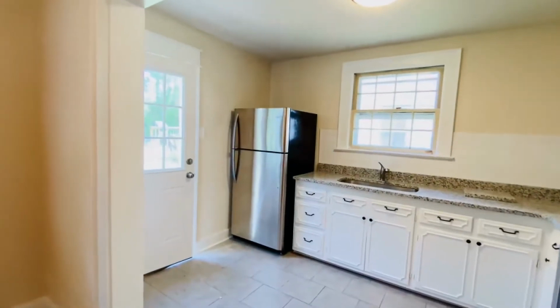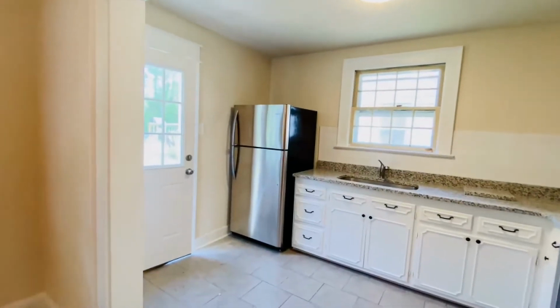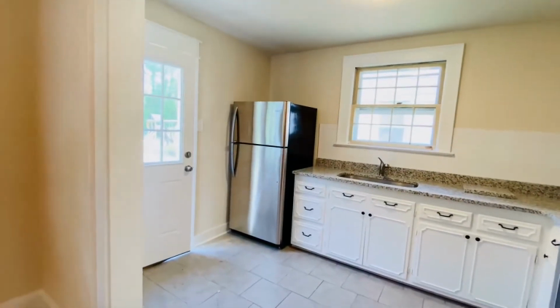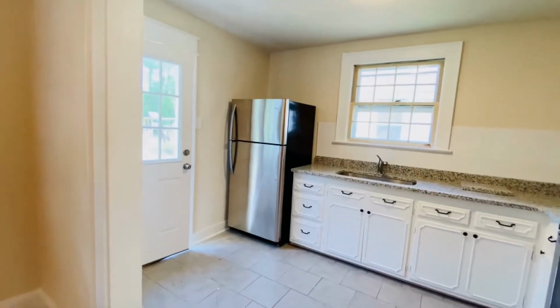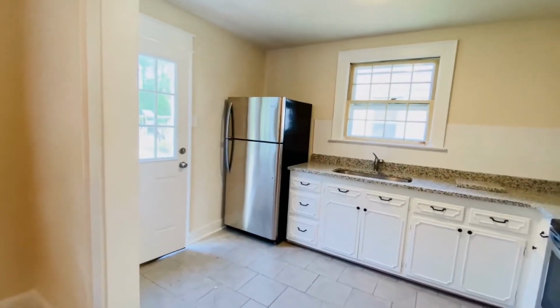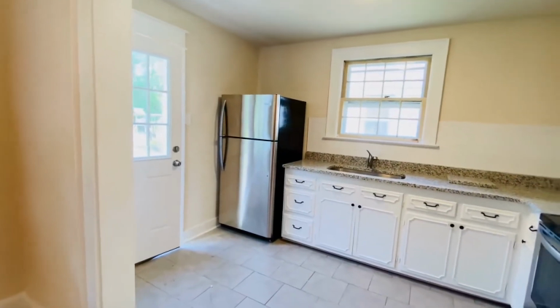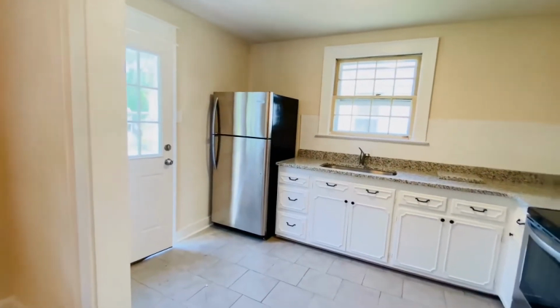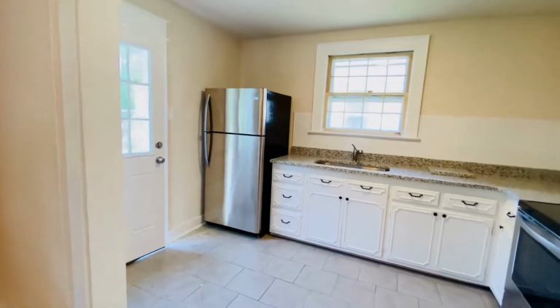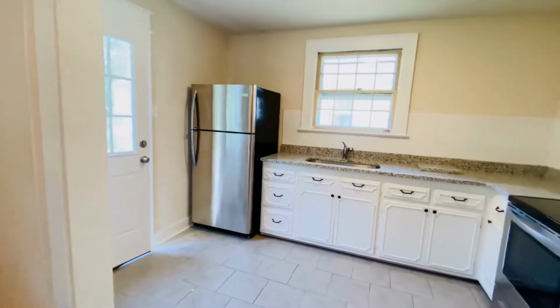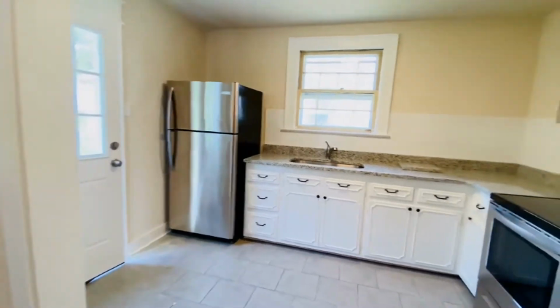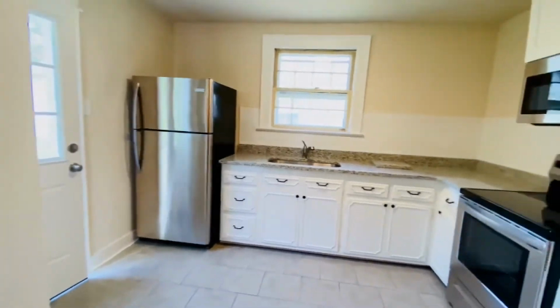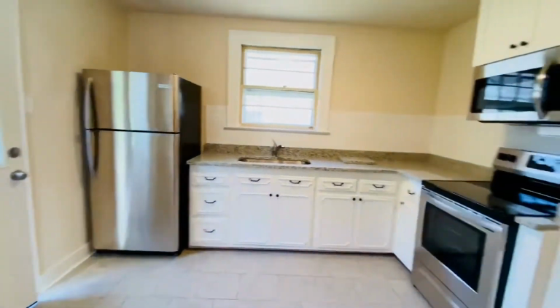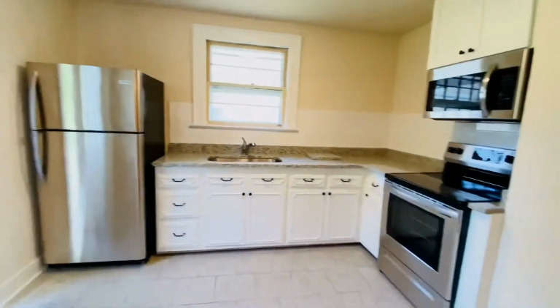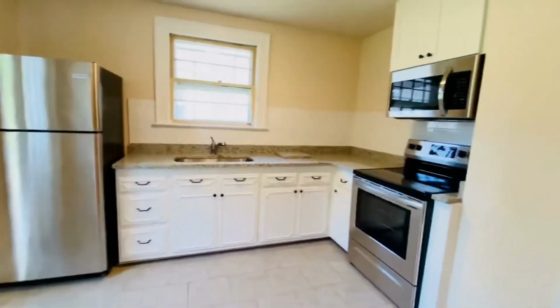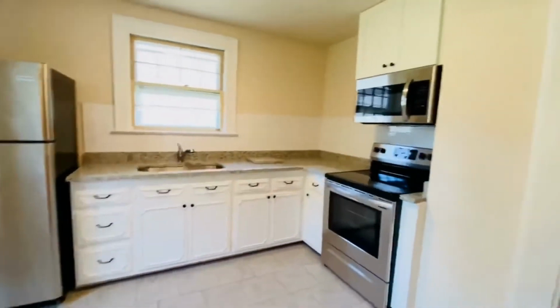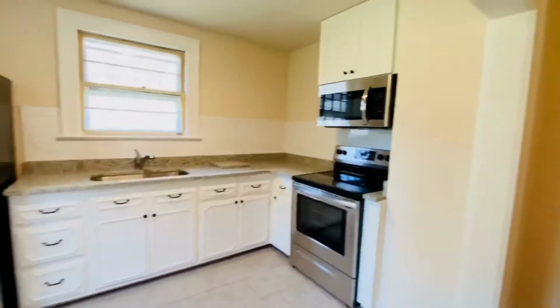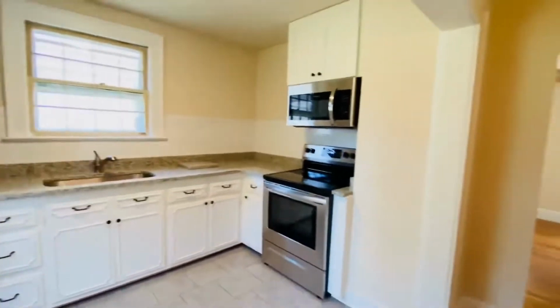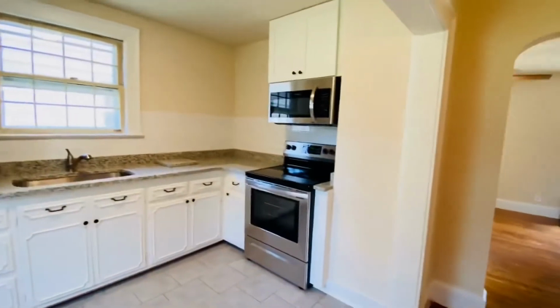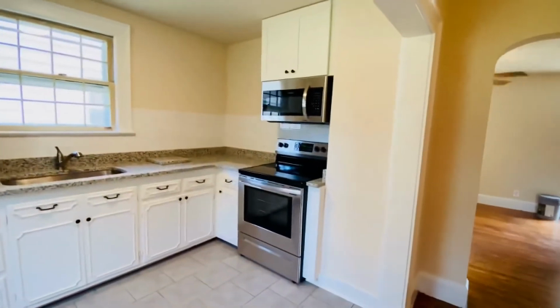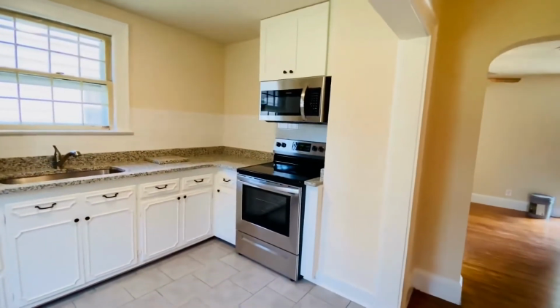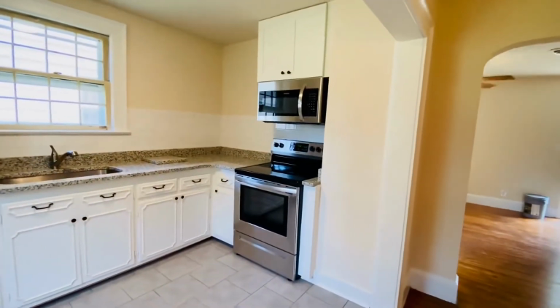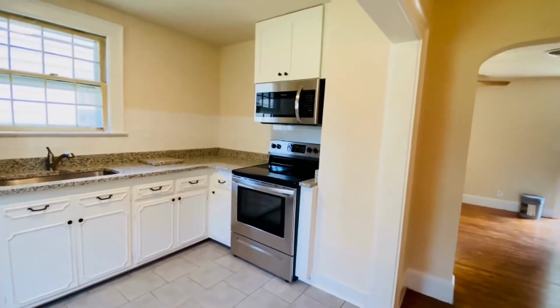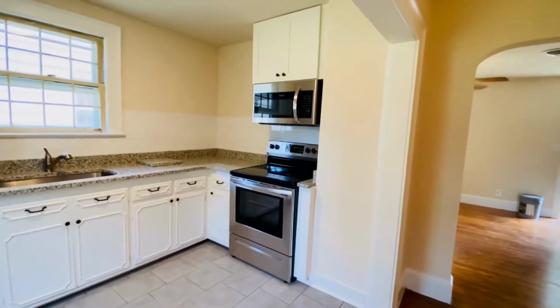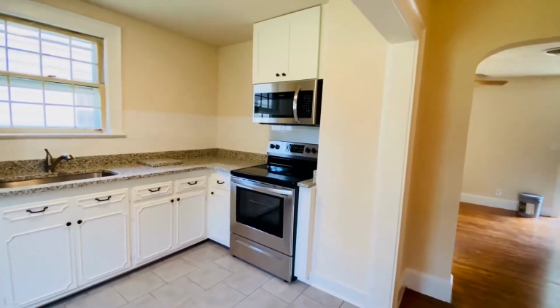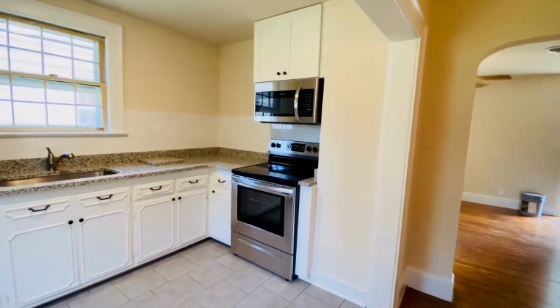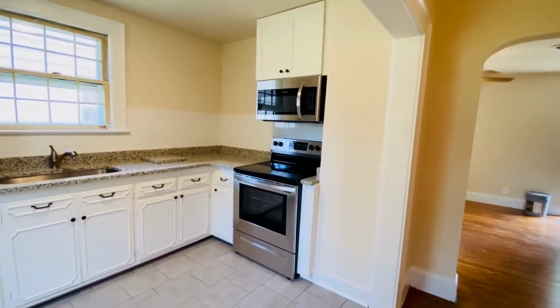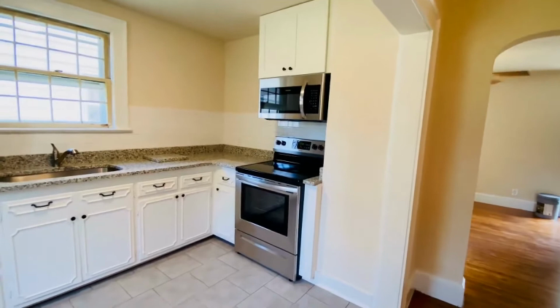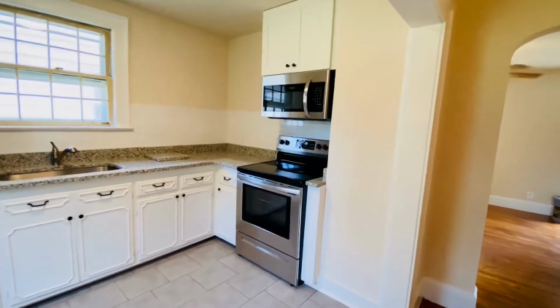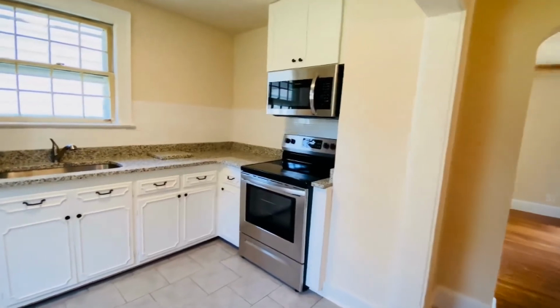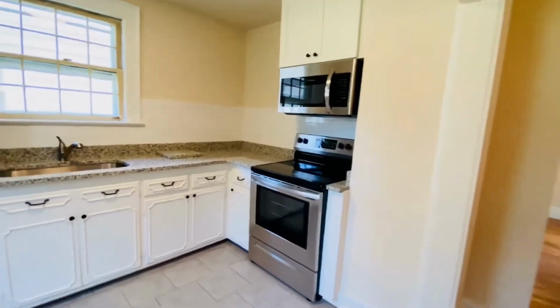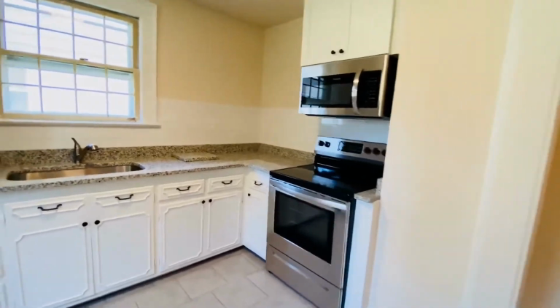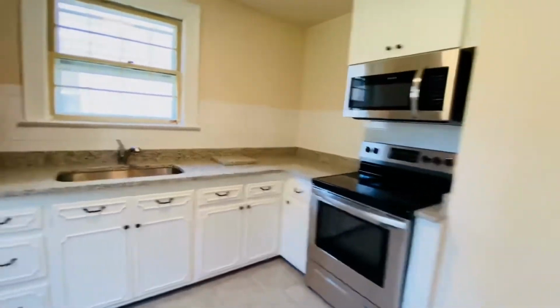Beautiful kitchen with stainless appliances and granite countertops, built-in microwave, and glass top stove.